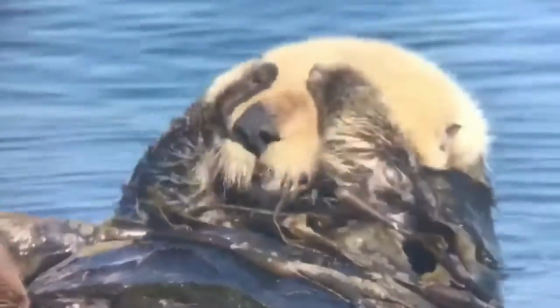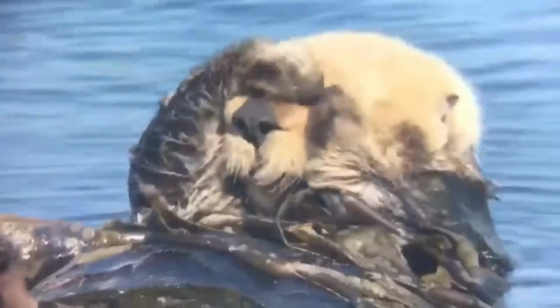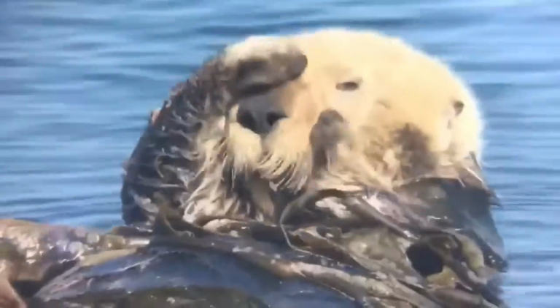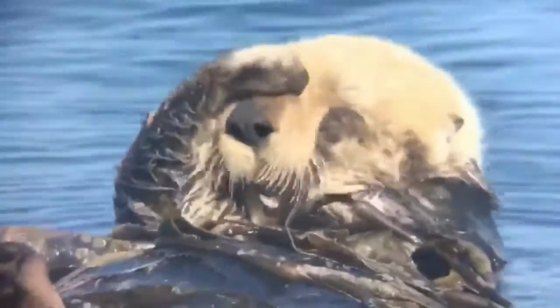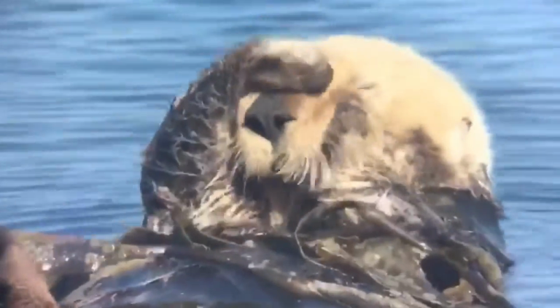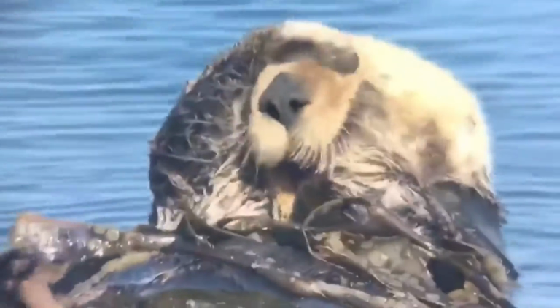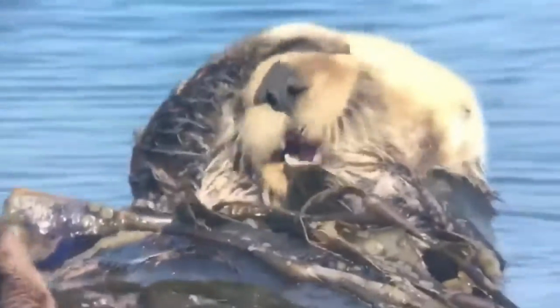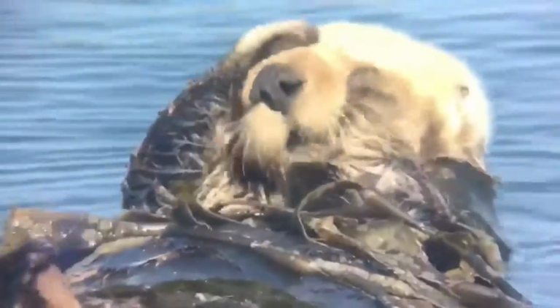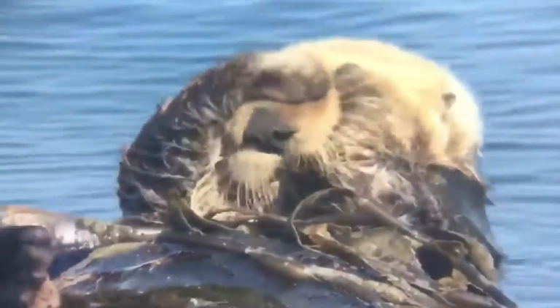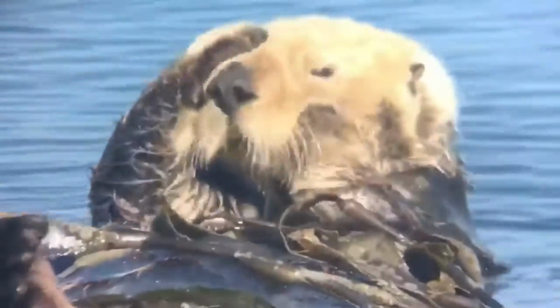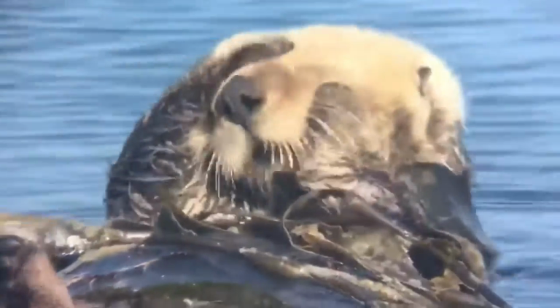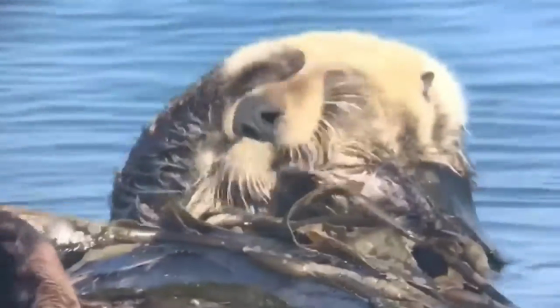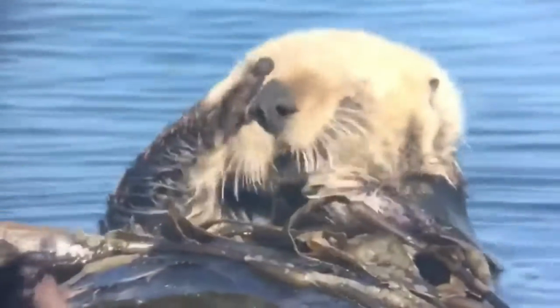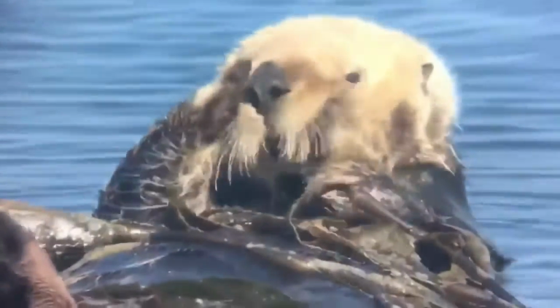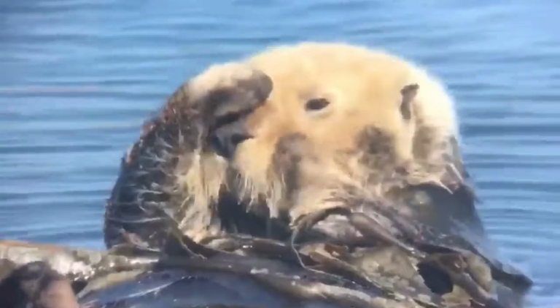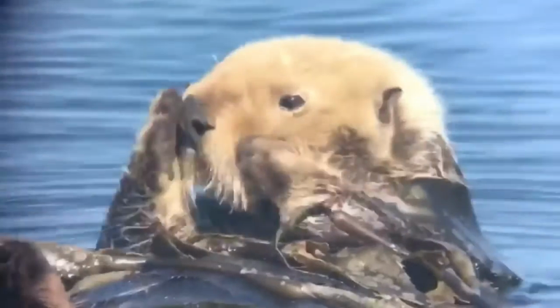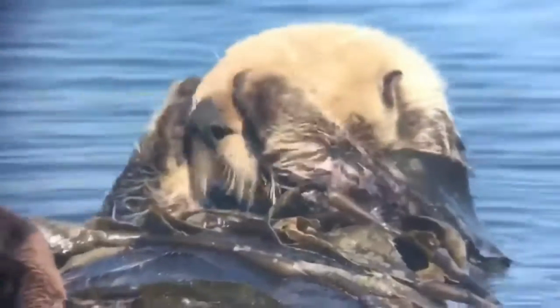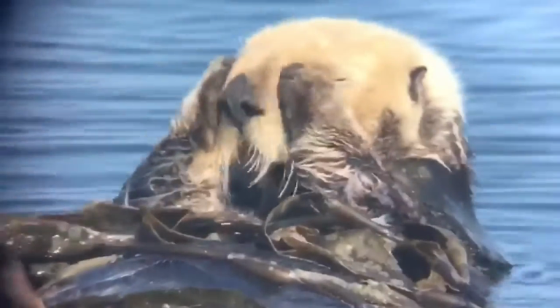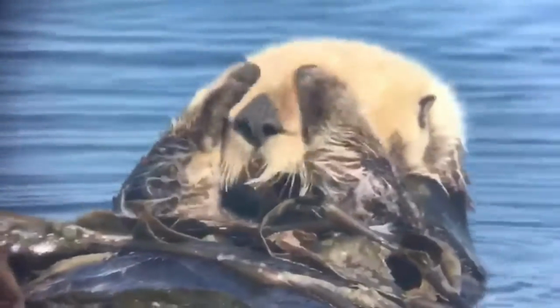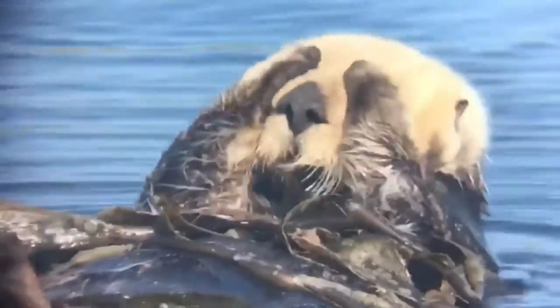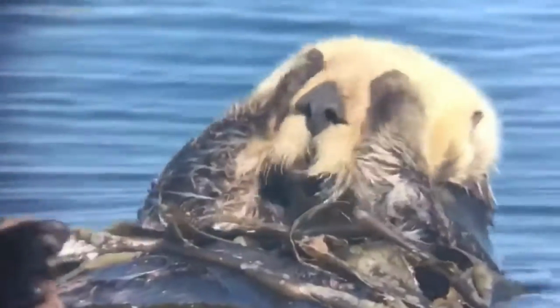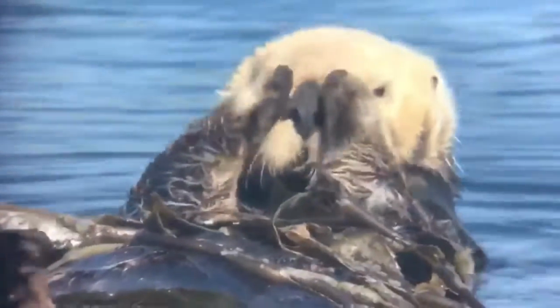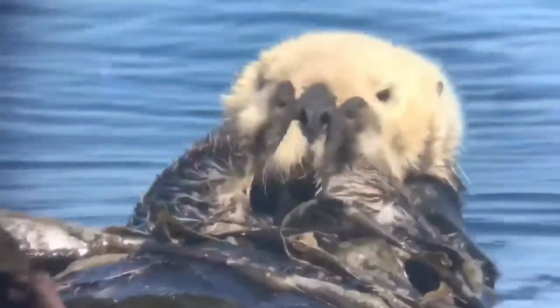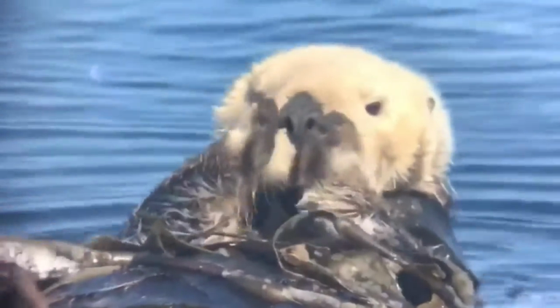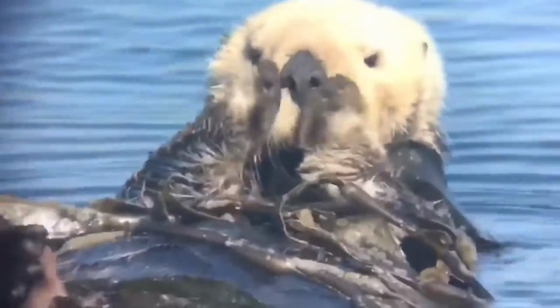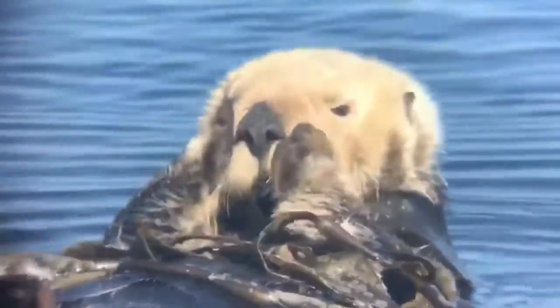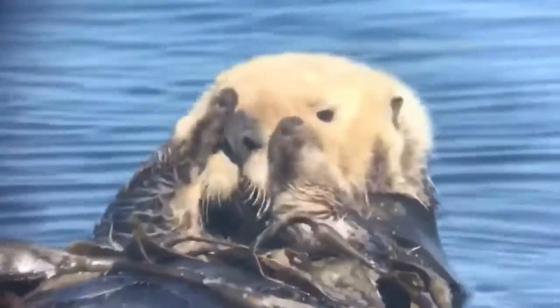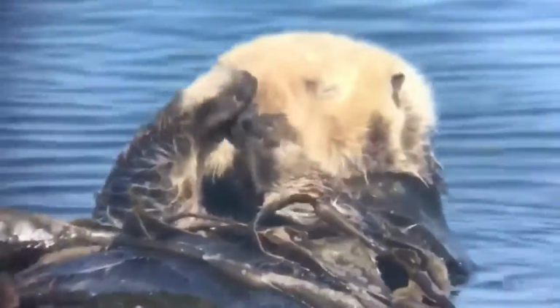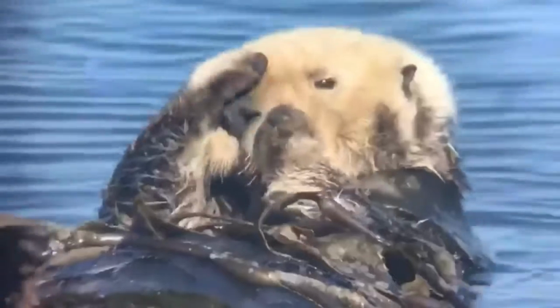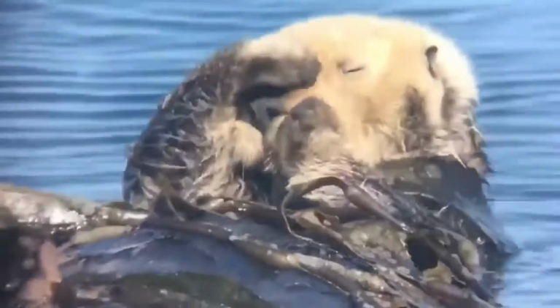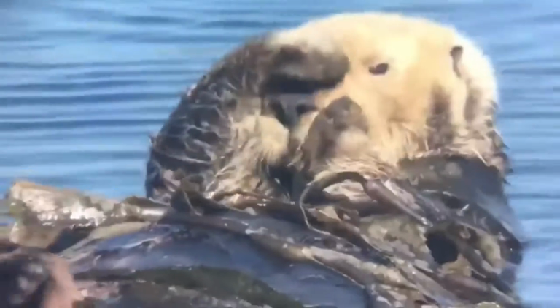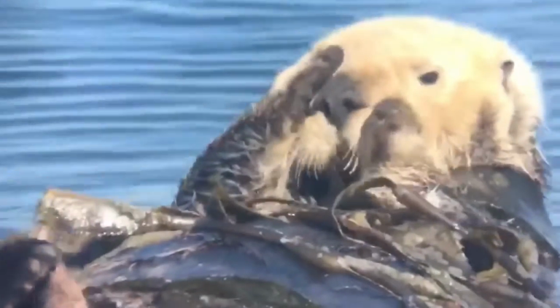All of these behaviors are related to the fundamental challenge for sea otters: maintaining a warm body in a cold ocean environment. By observing sea otters from a distance, you're helping safeguard these vital behaviors, so important for their day-to-day survival.